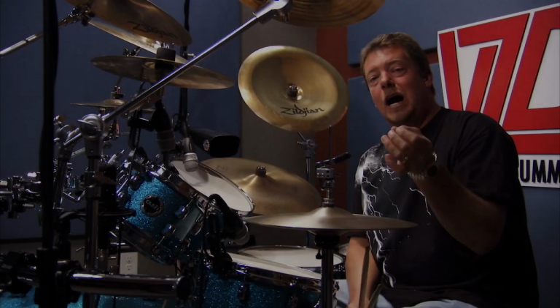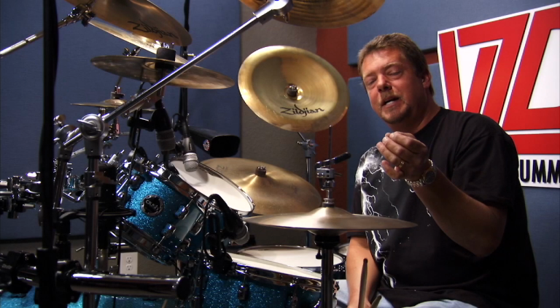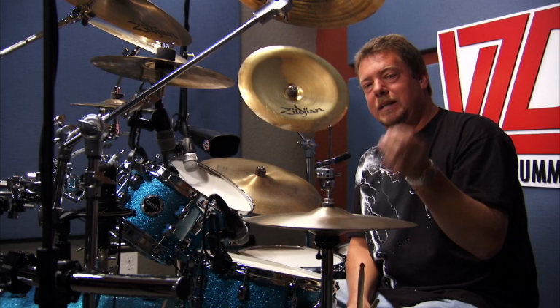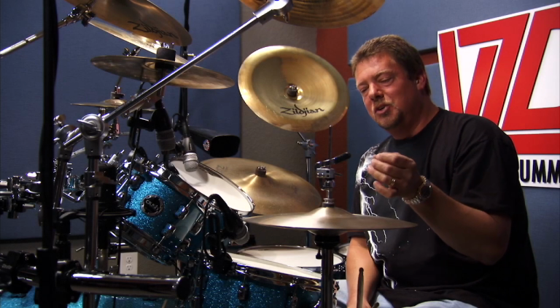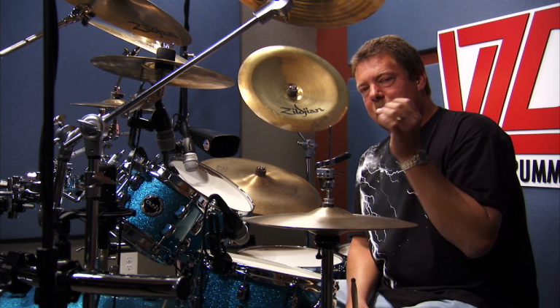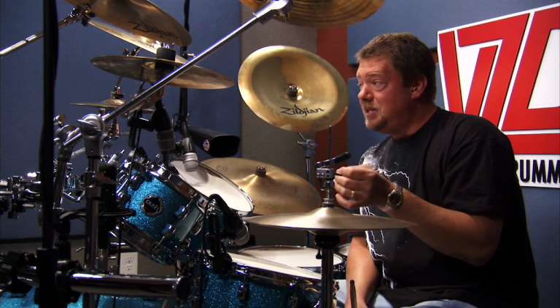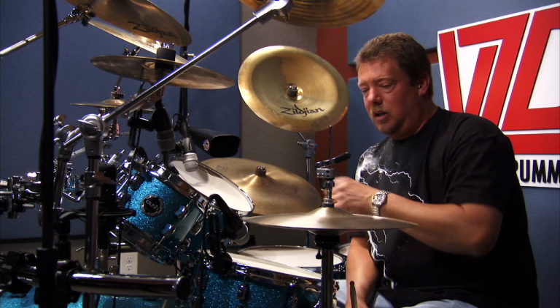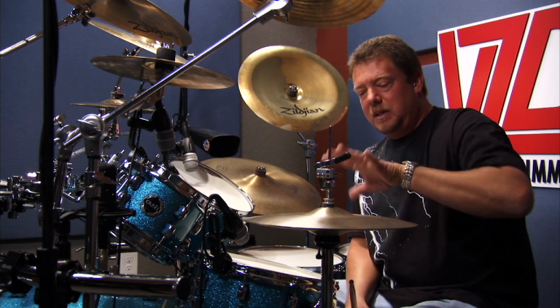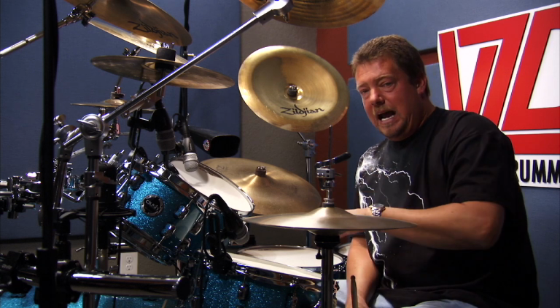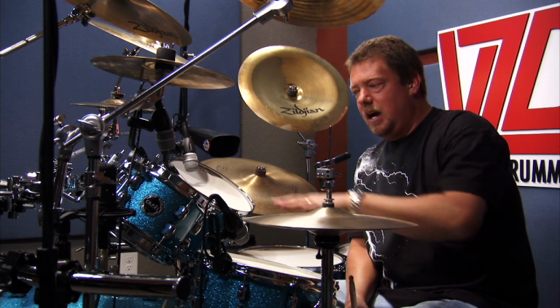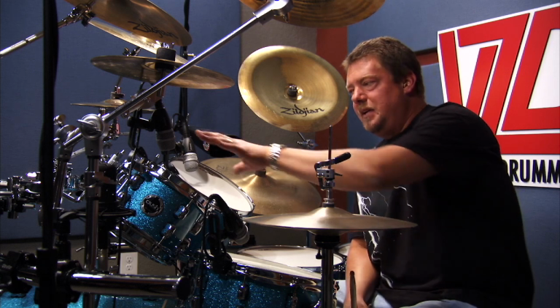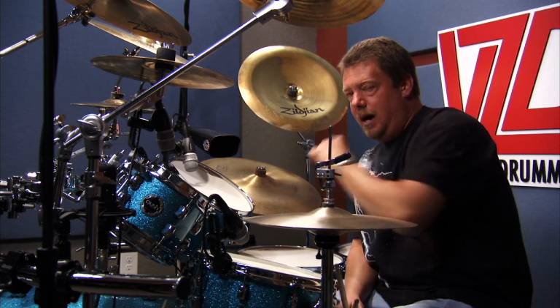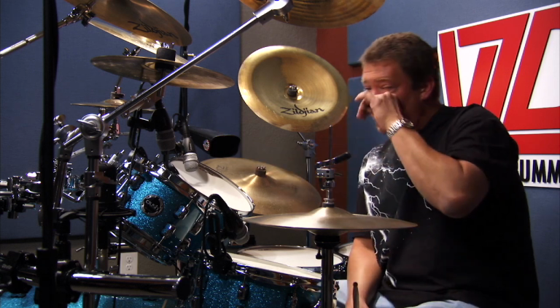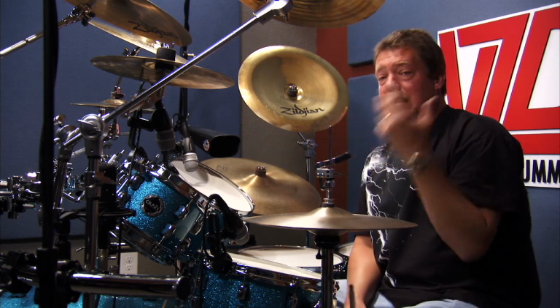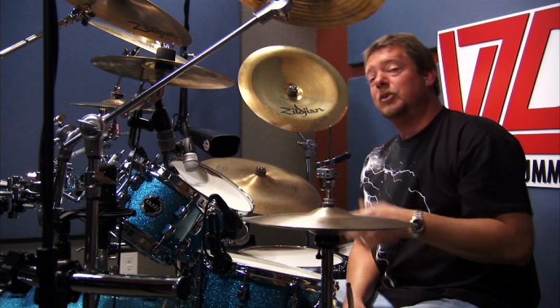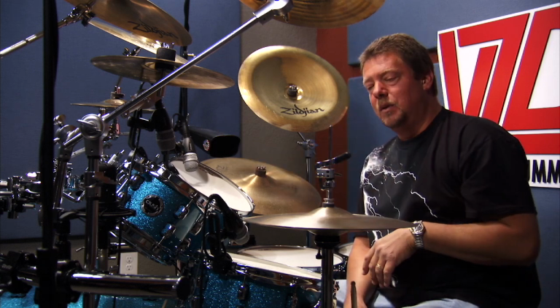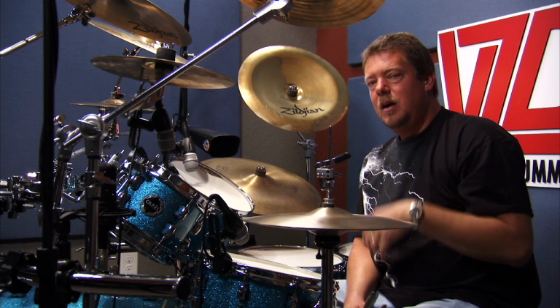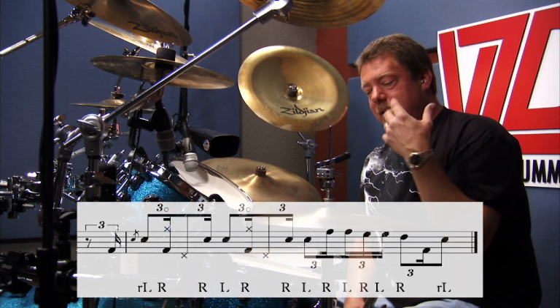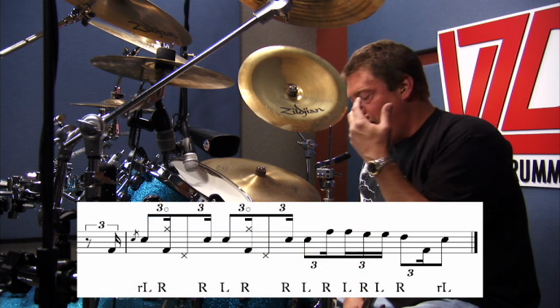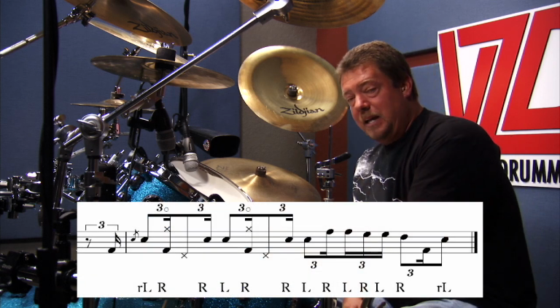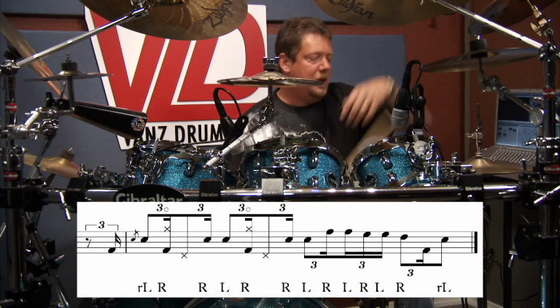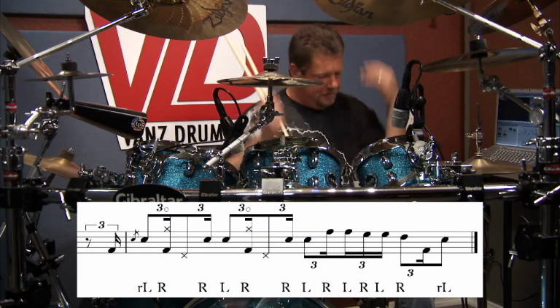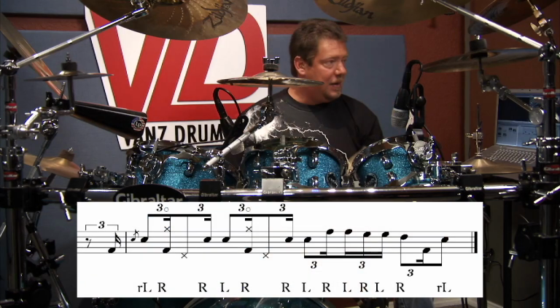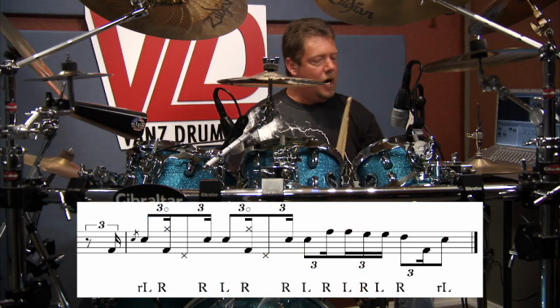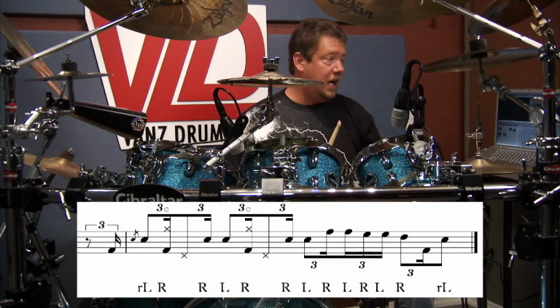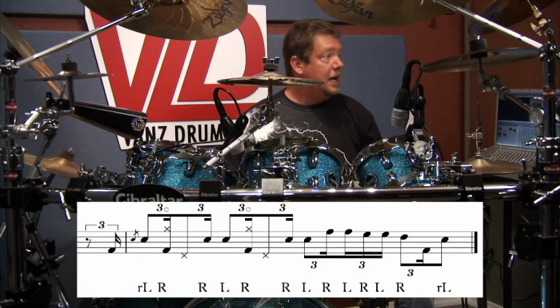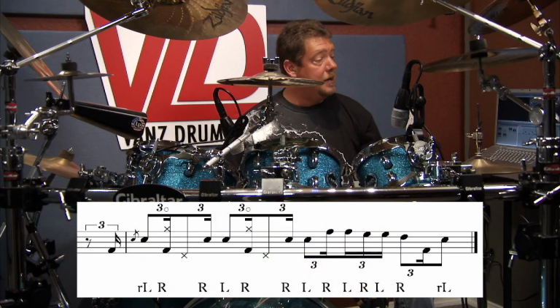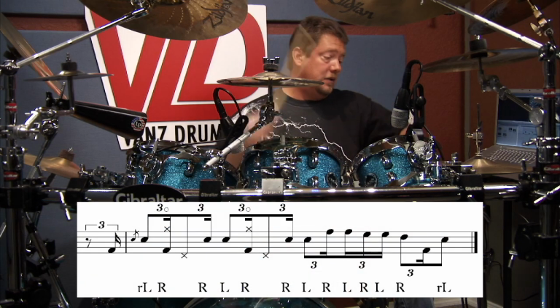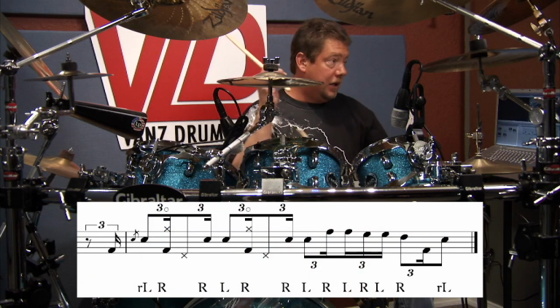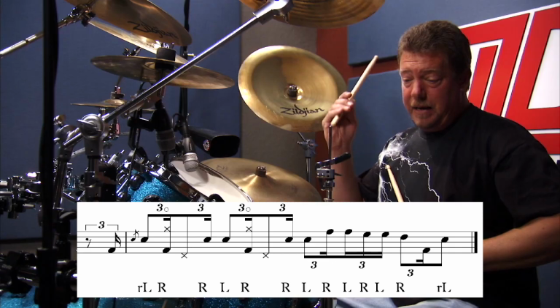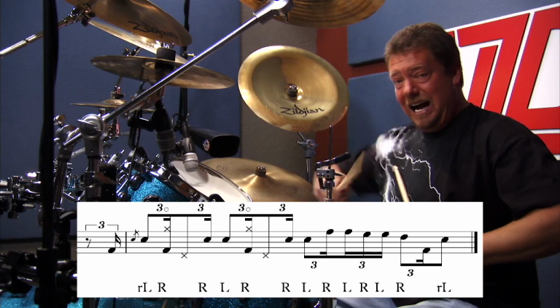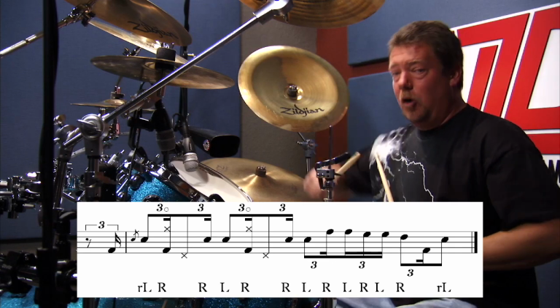Alright, so here we go. We're going to break this in two. Pretty basic fill between the hi-hat, snare, and the little tom roll, and it has a nice little groove to it. So basically we're going to start off with the bass drum, flam on the snare, and then we're going to hit the bass drum and hi-hat open.